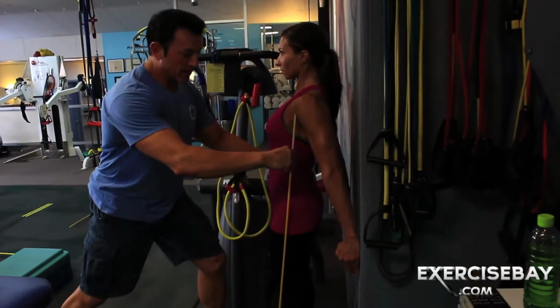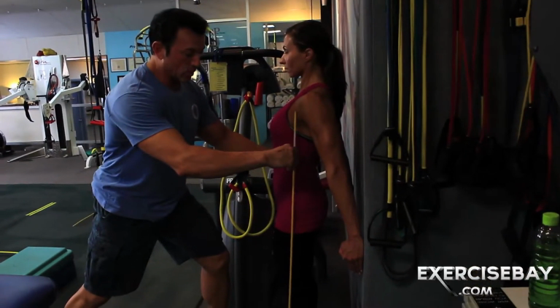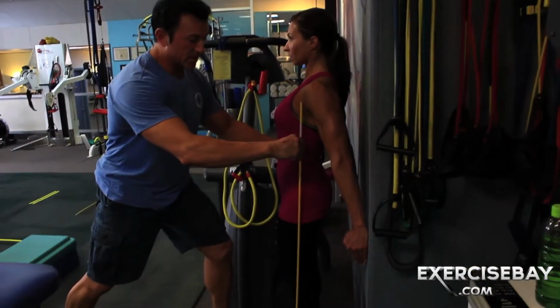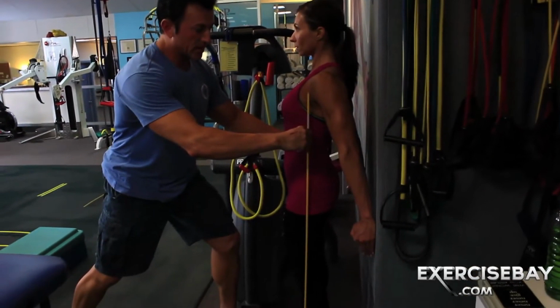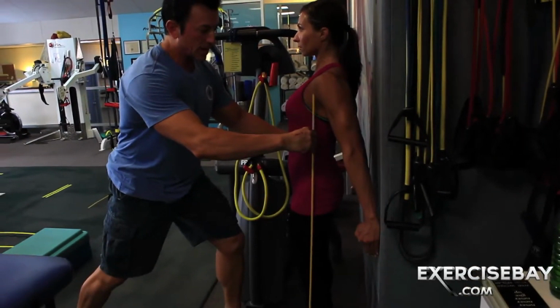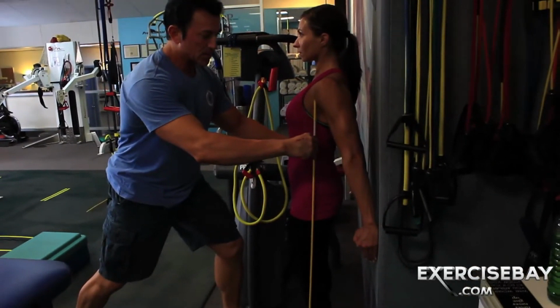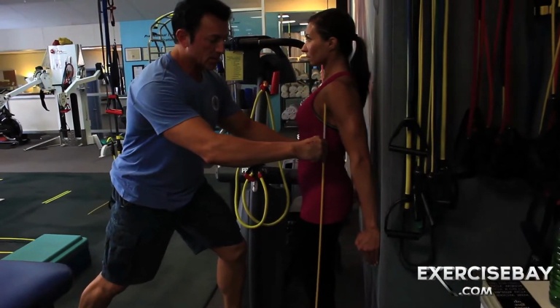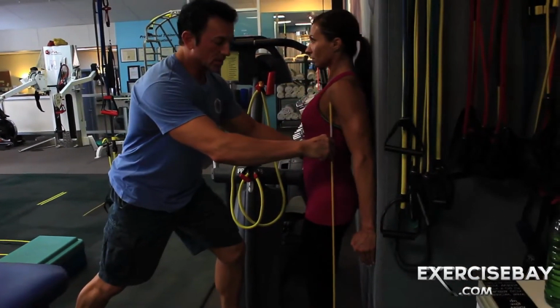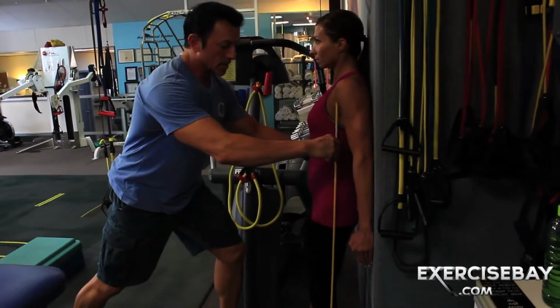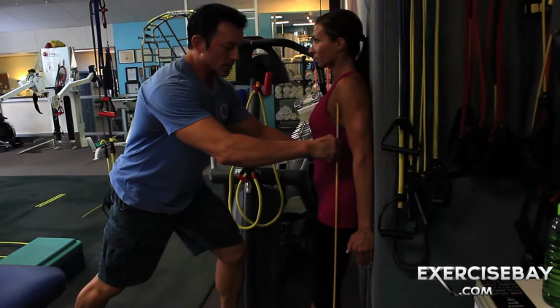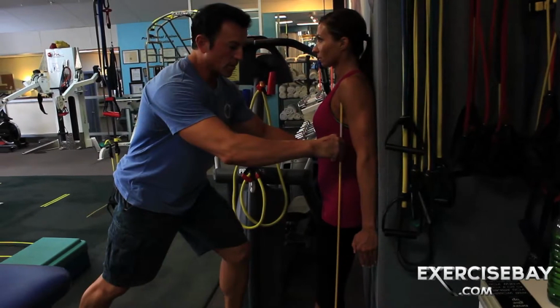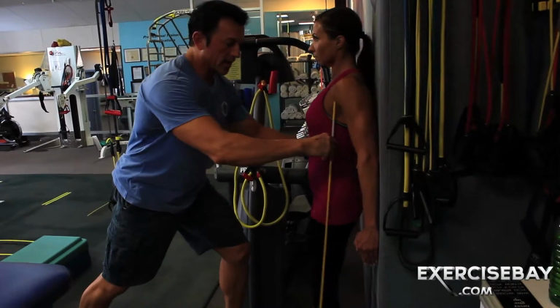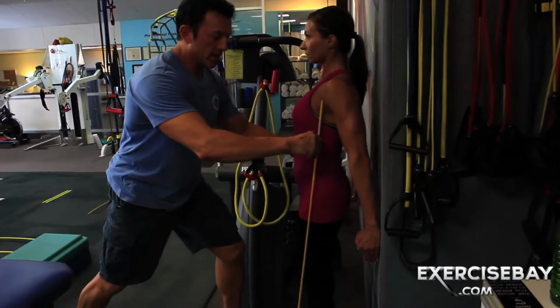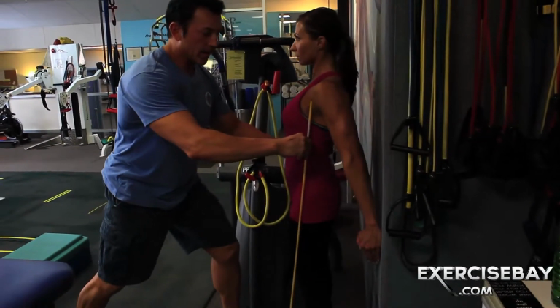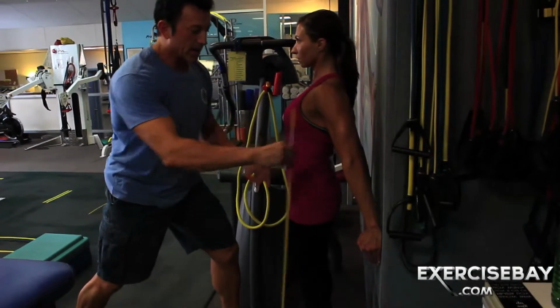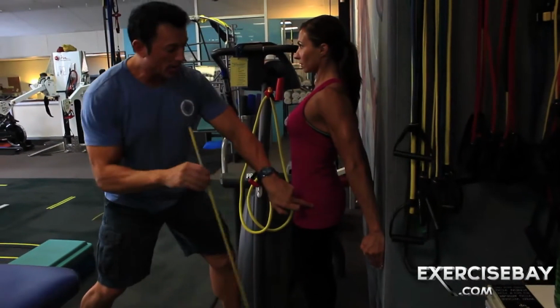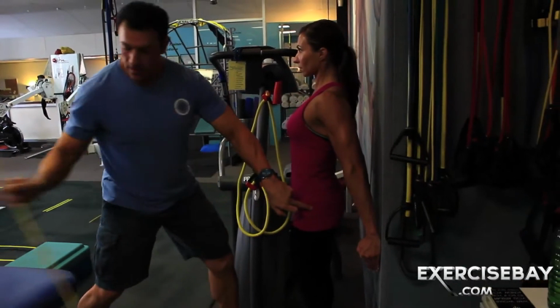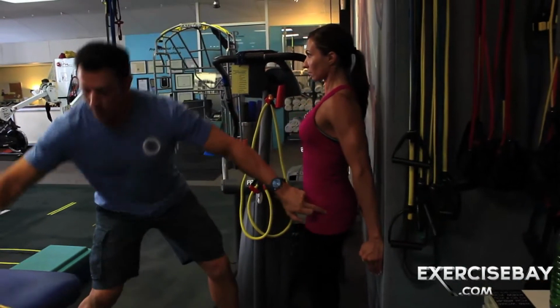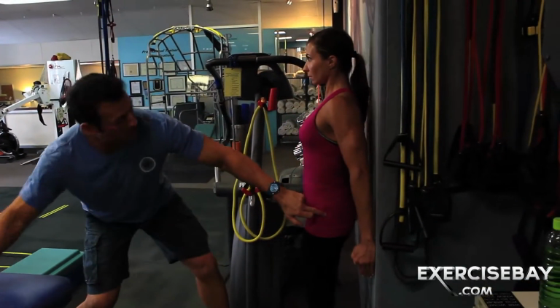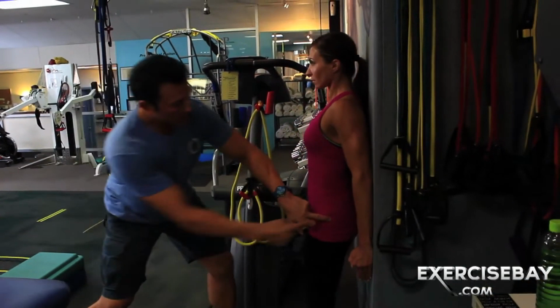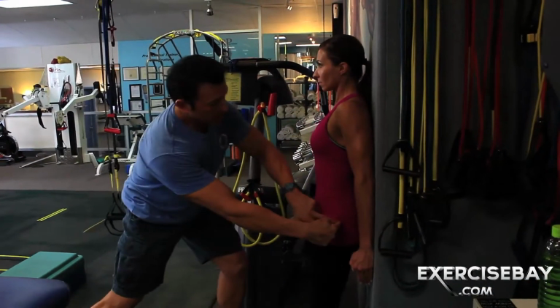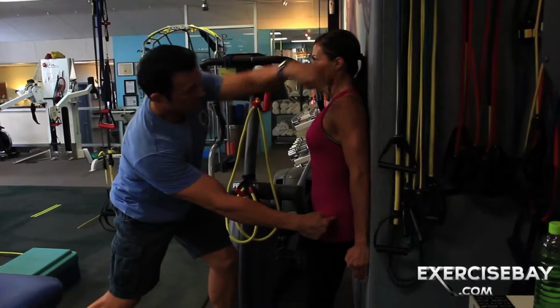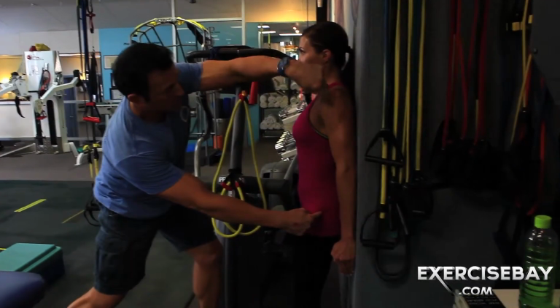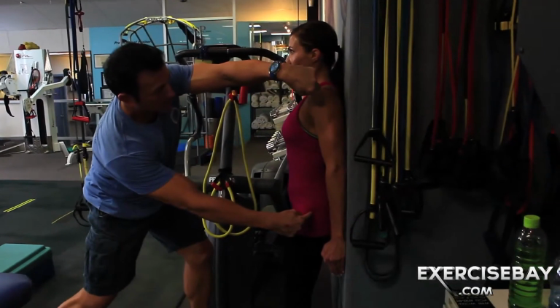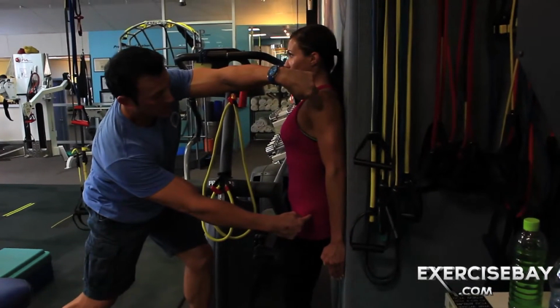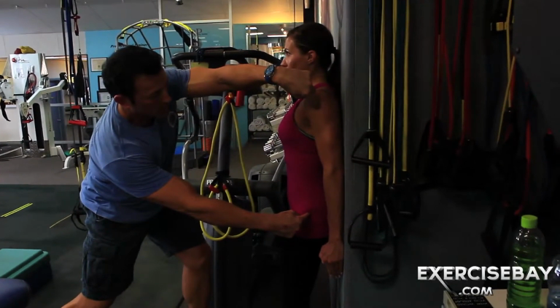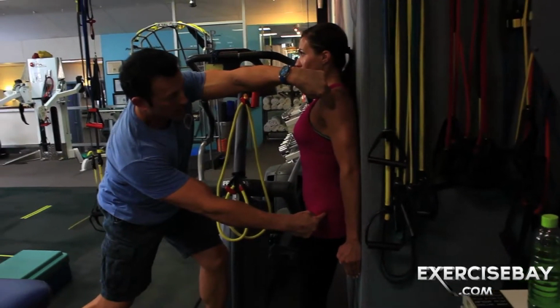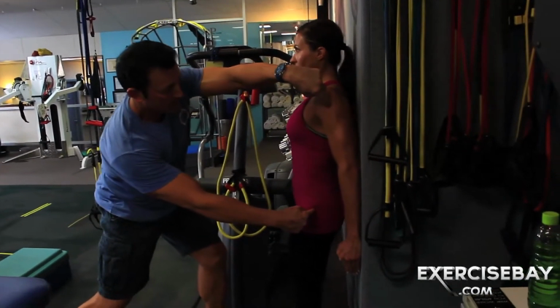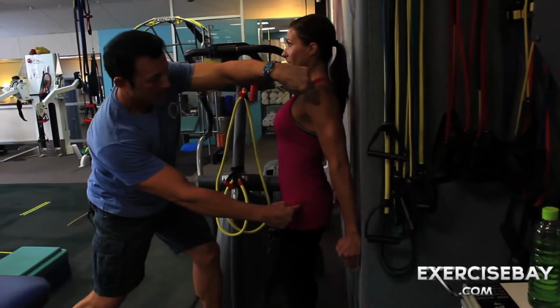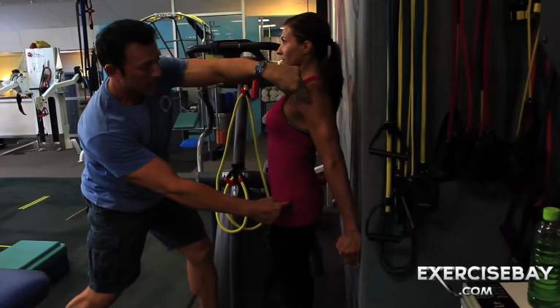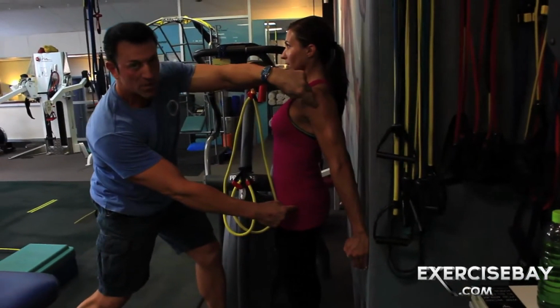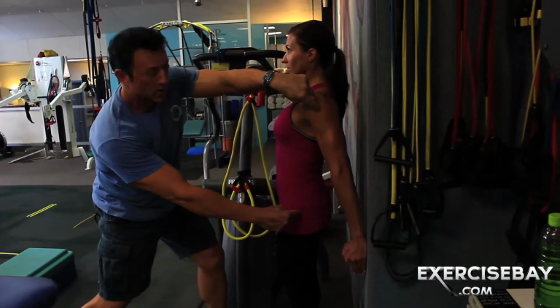Everything works together. She drops, she comes away. The hips go with it. The hip joint stays right in line with that shoulder joint. And everything works as one unit.